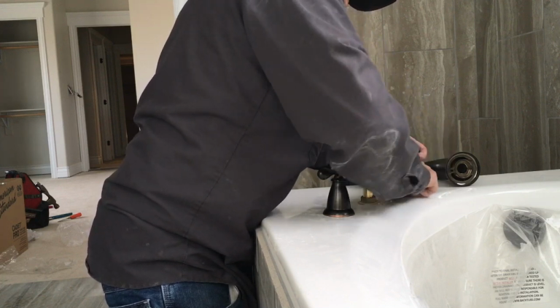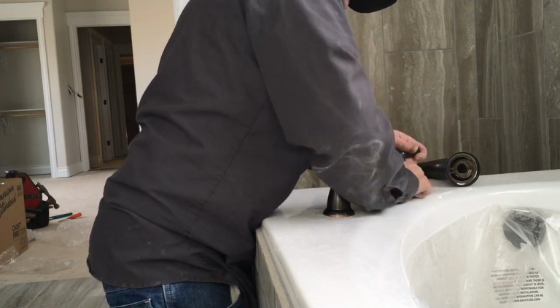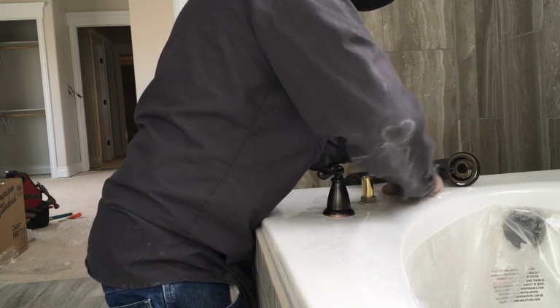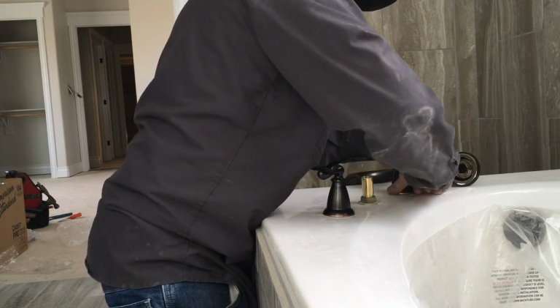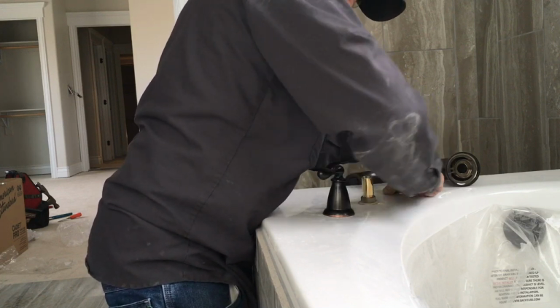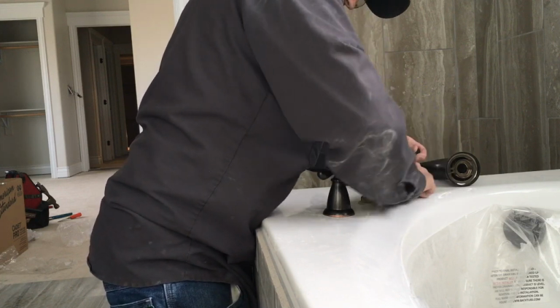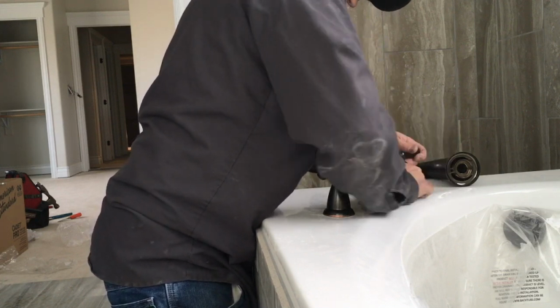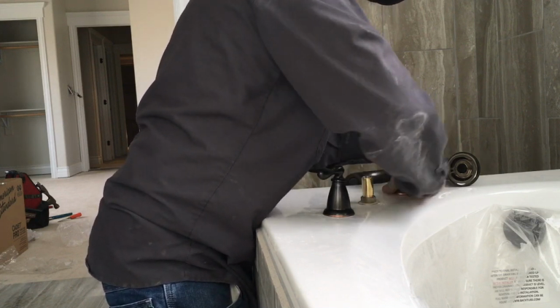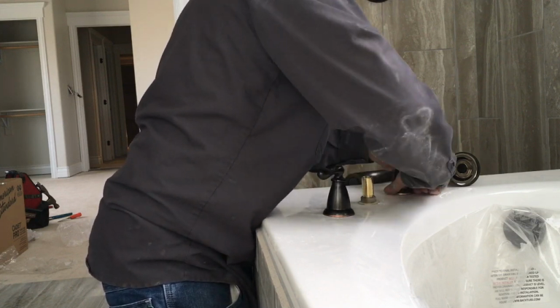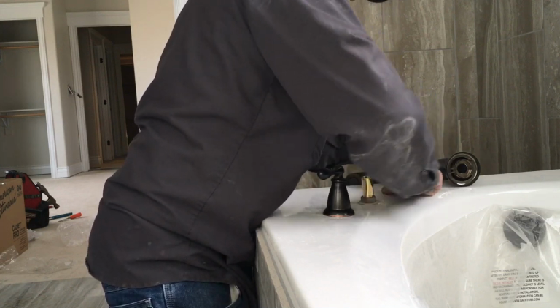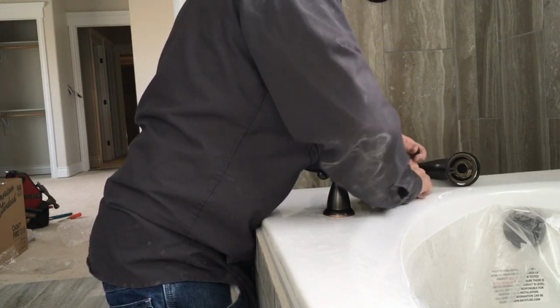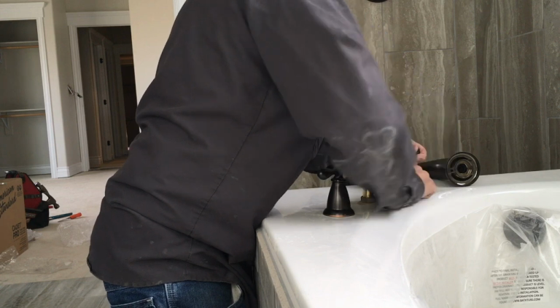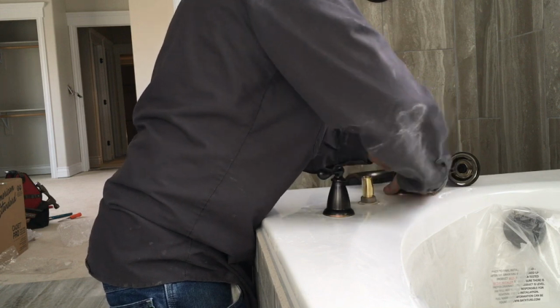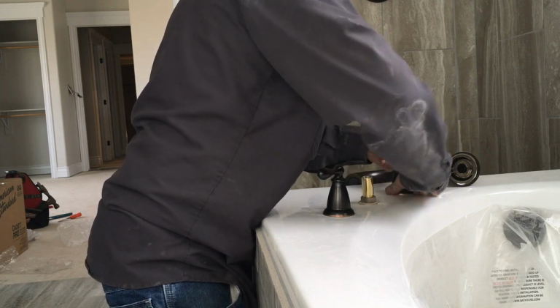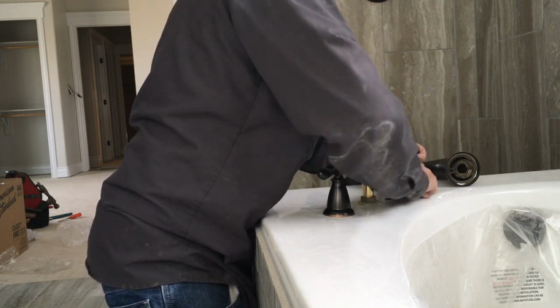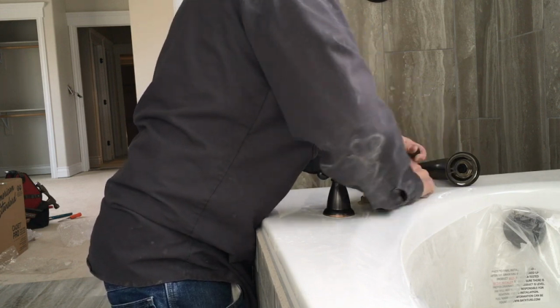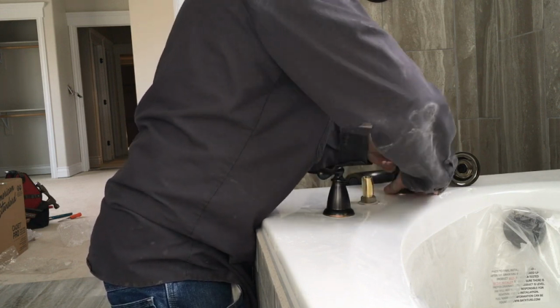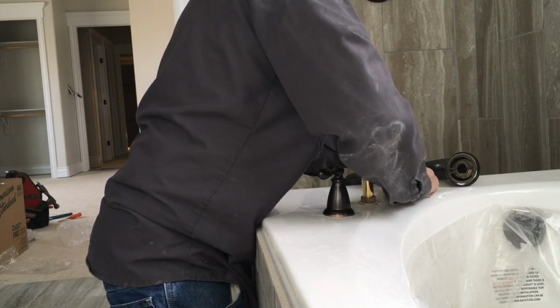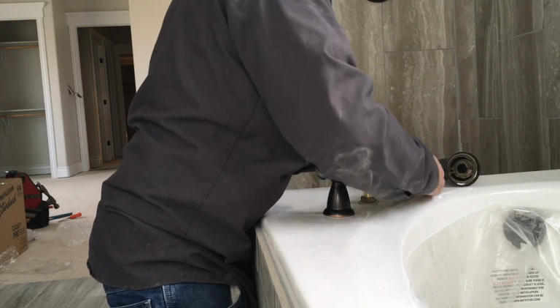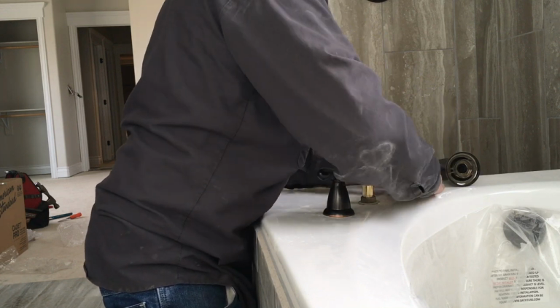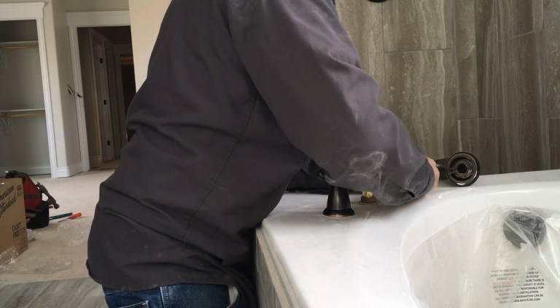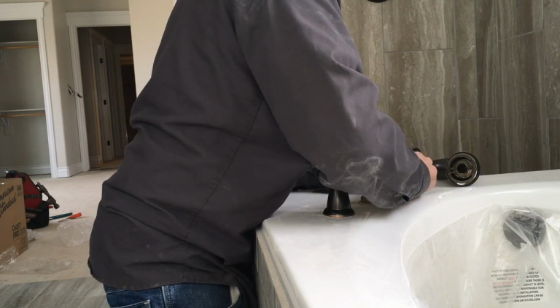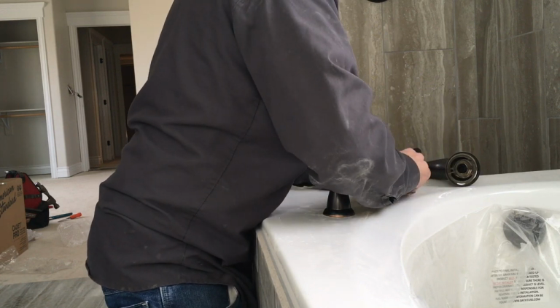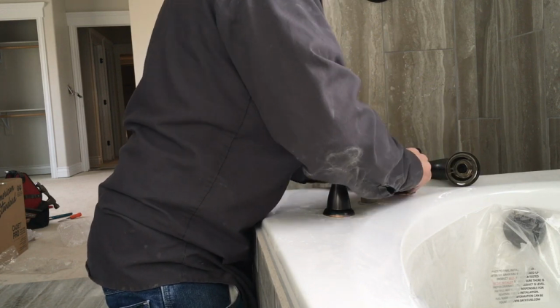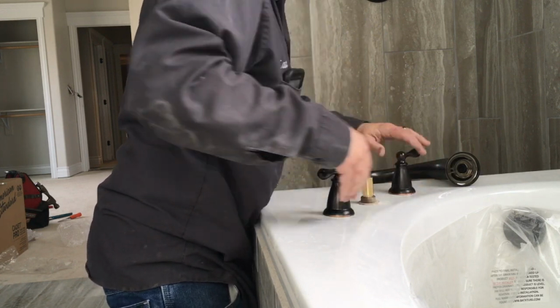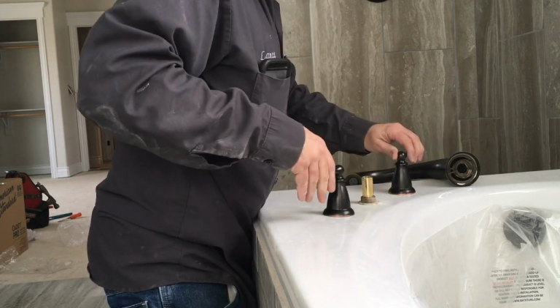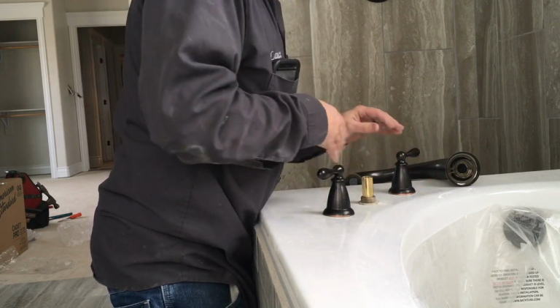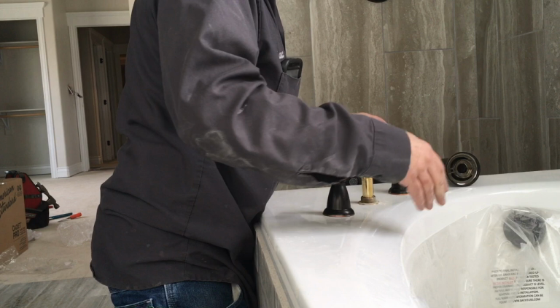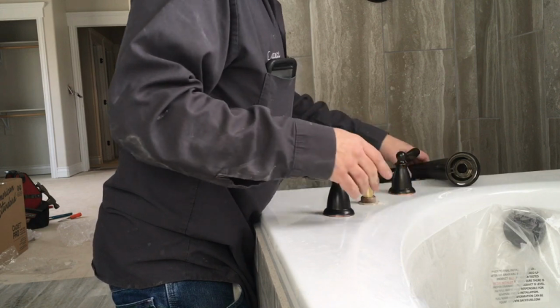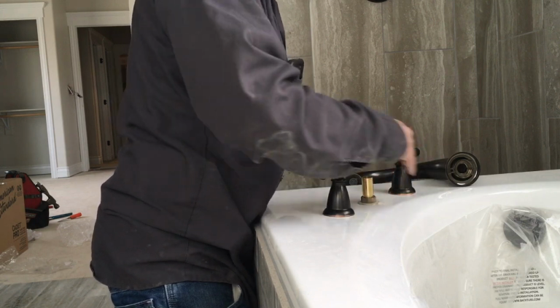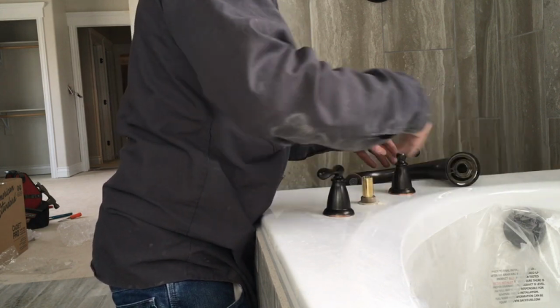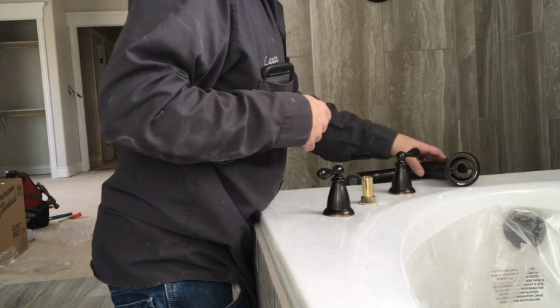I always like to put mine right on the tub itself — it makes it look a little bit cleaner. I'll draw a line and put it on the tub, and when it comes to it that cleans it up nicely.